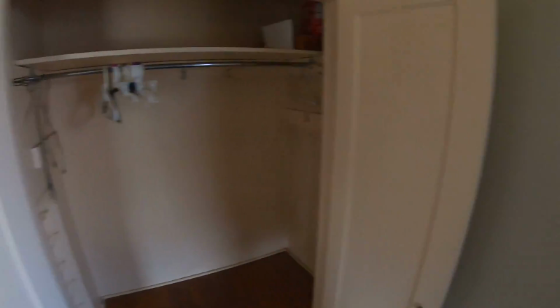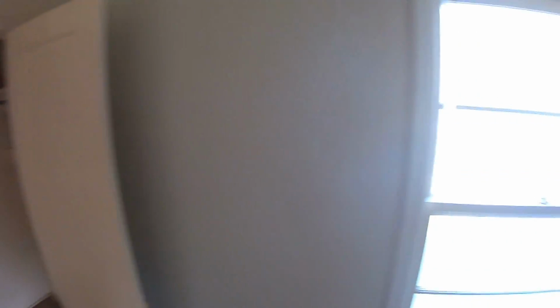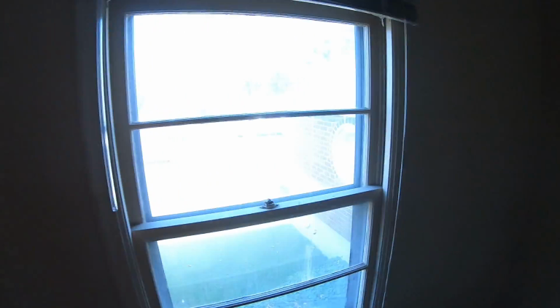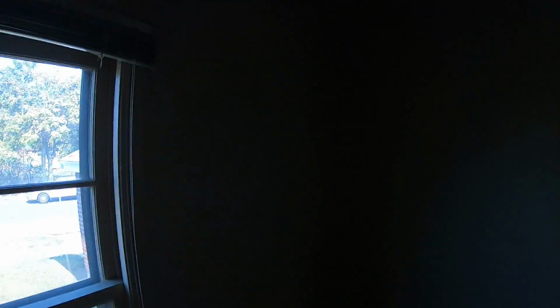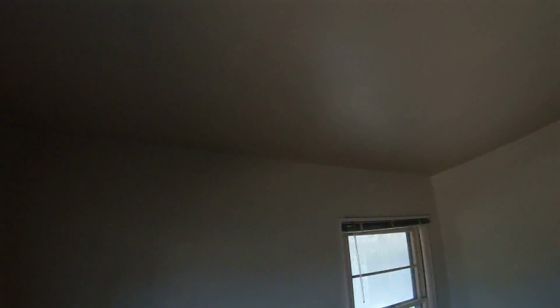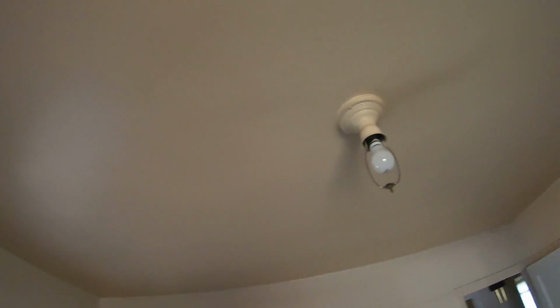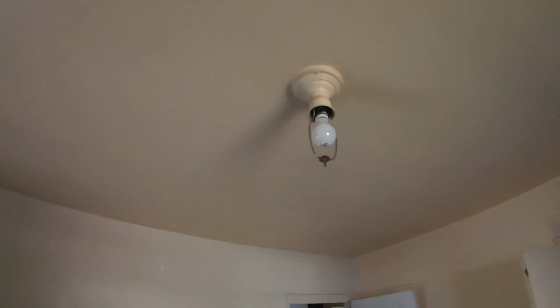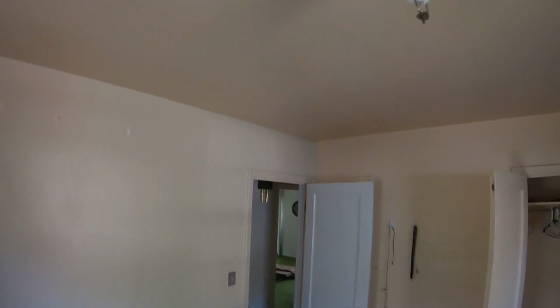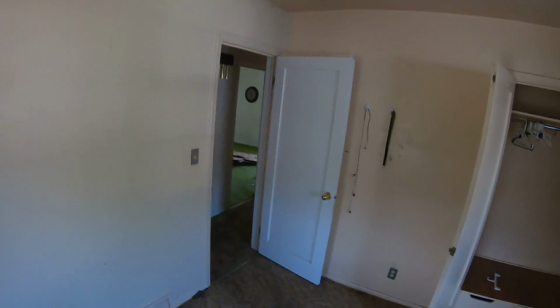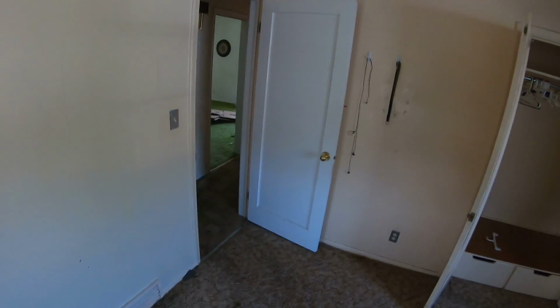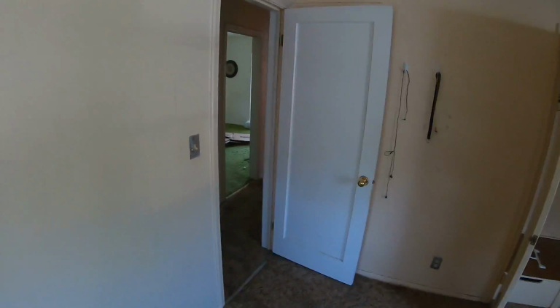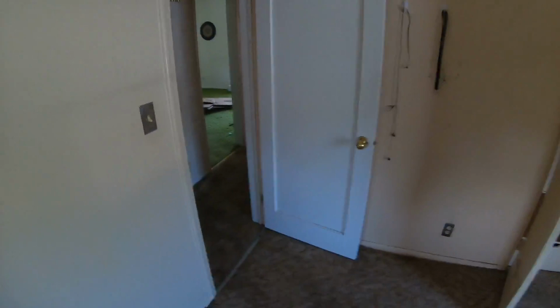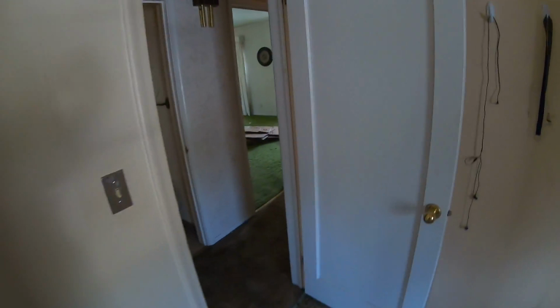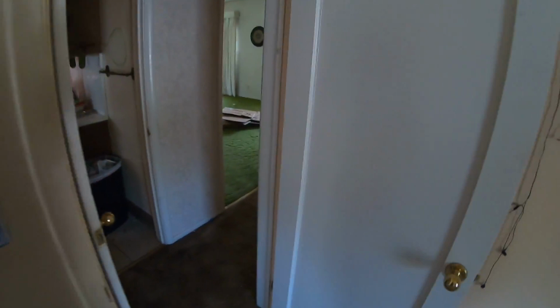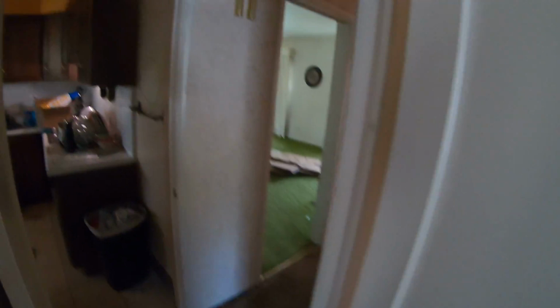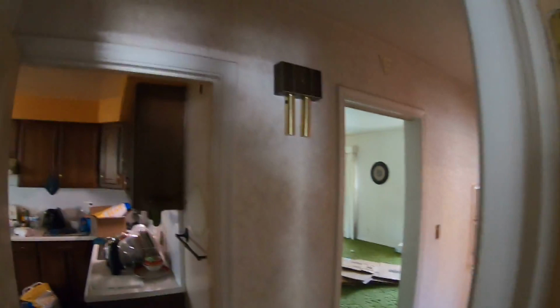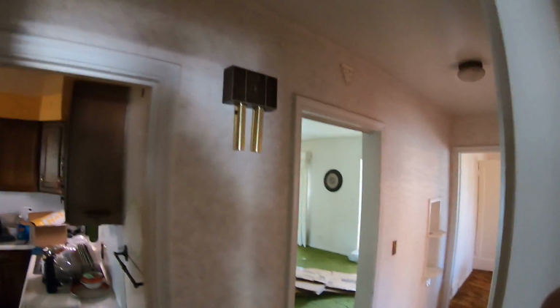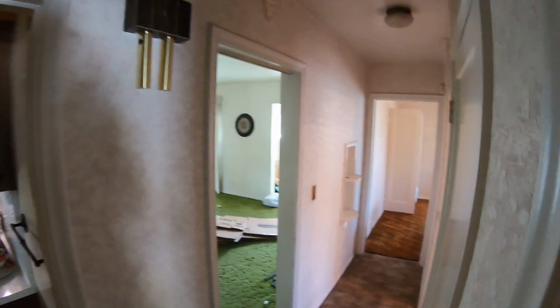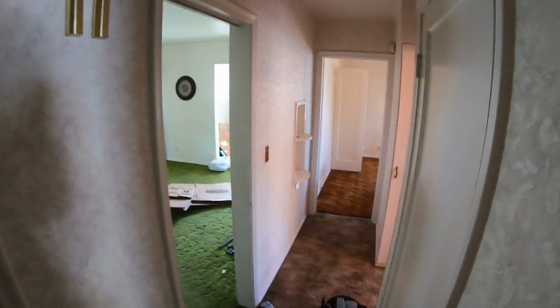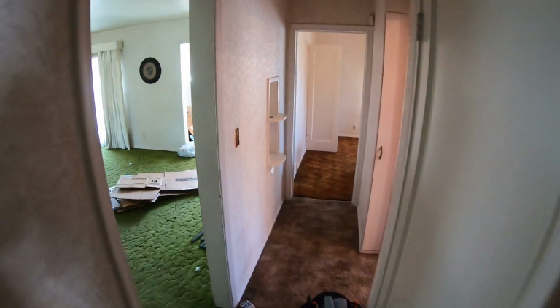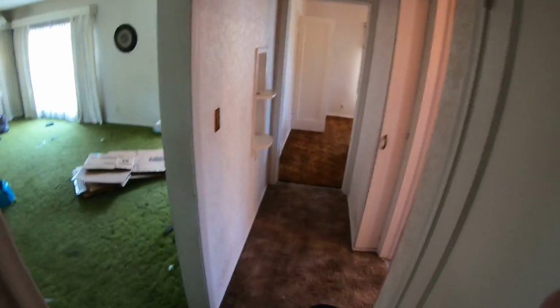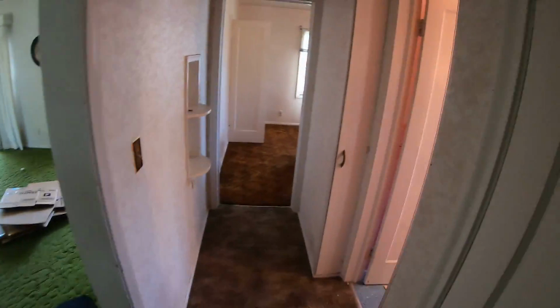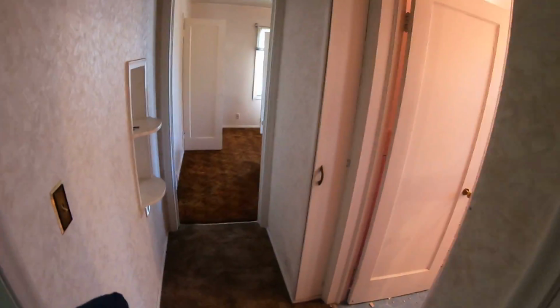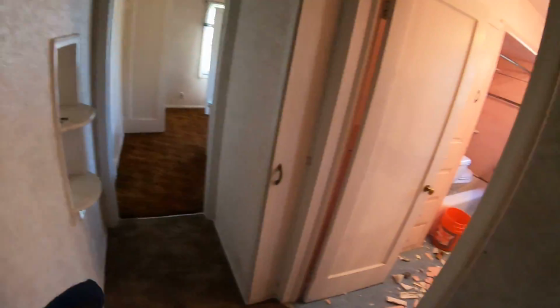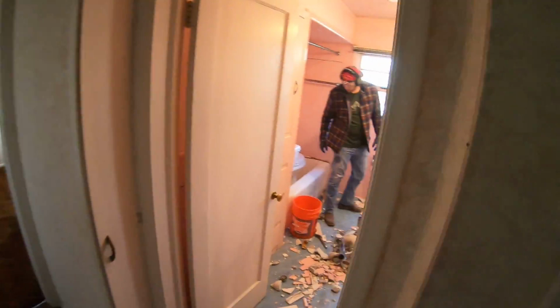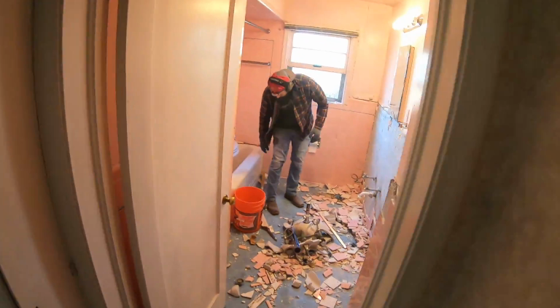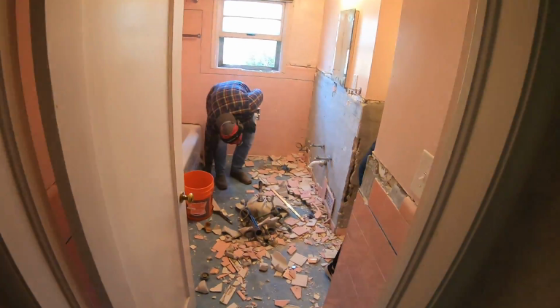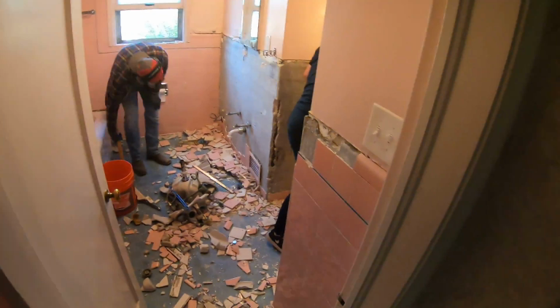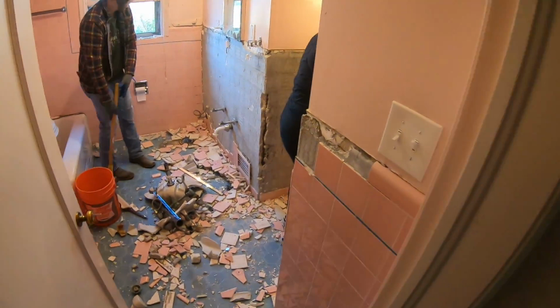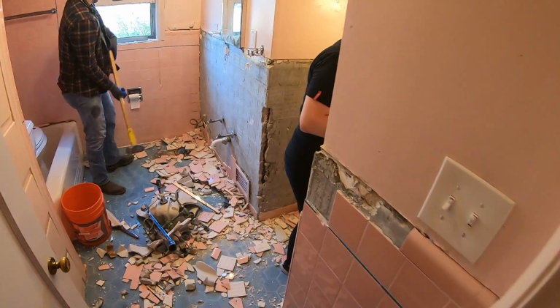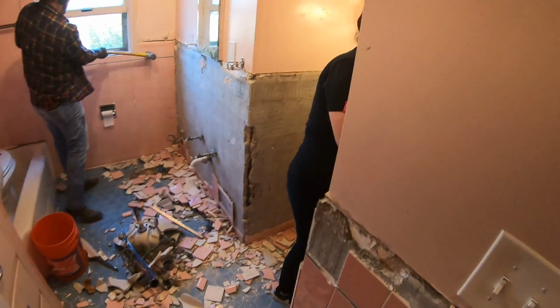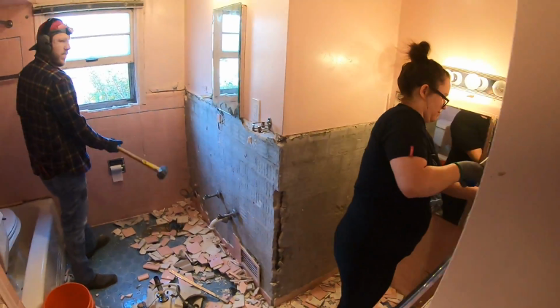Closet. Window. Little fixture. The hole here.